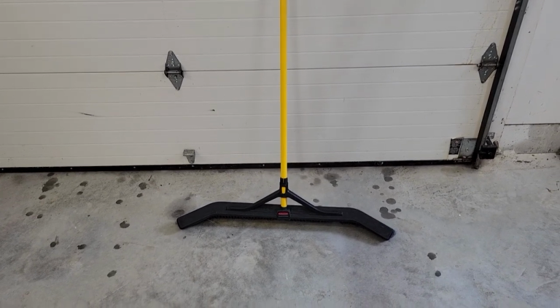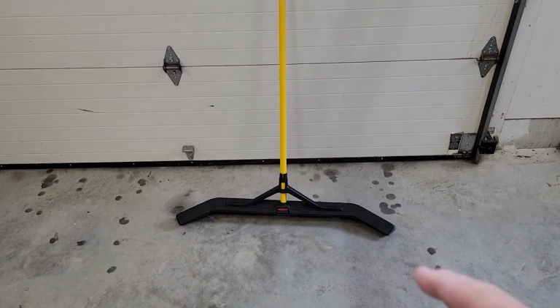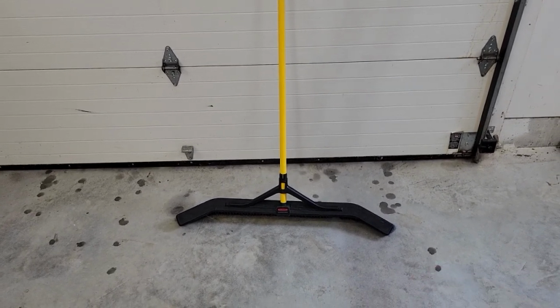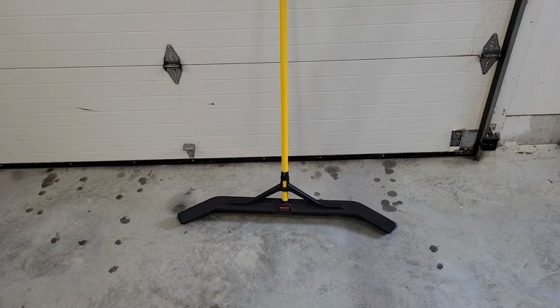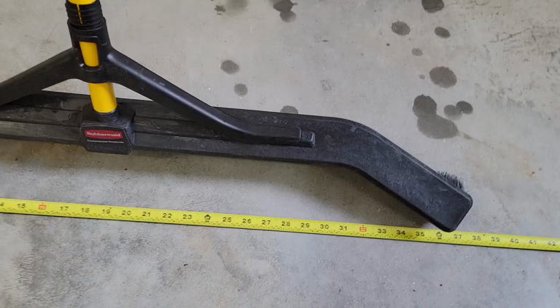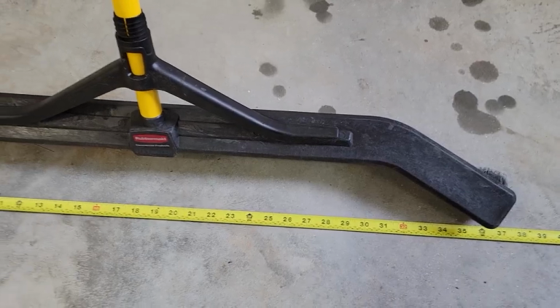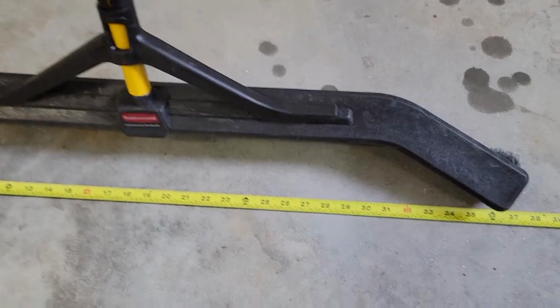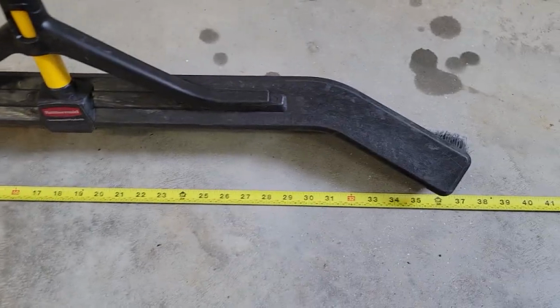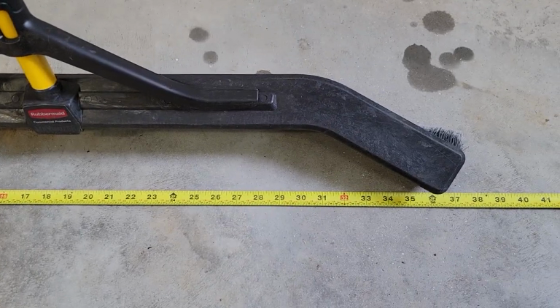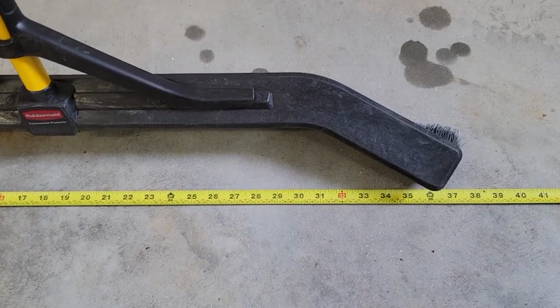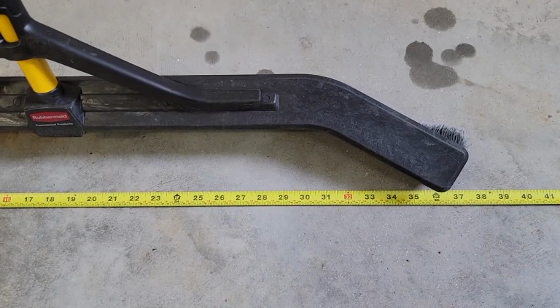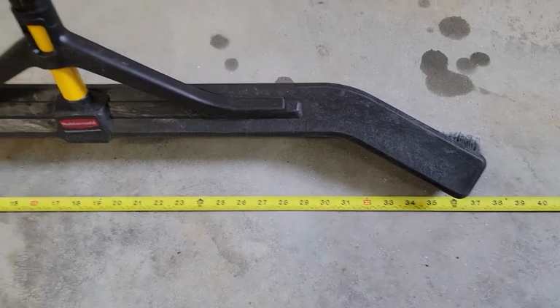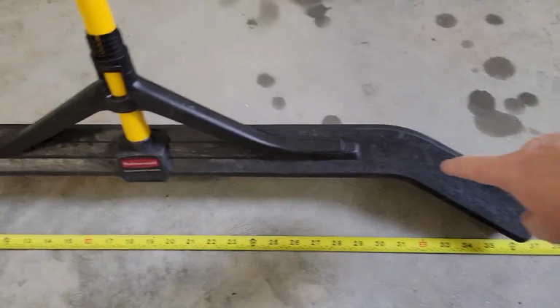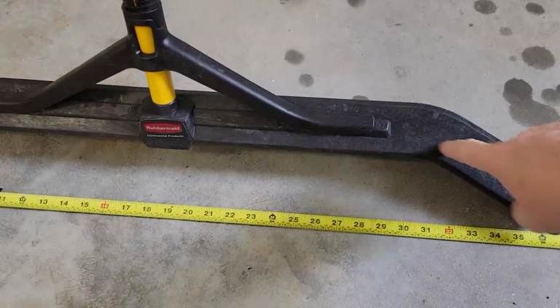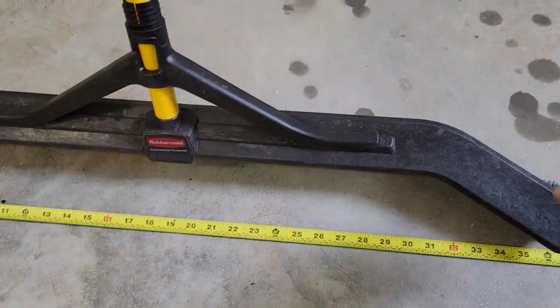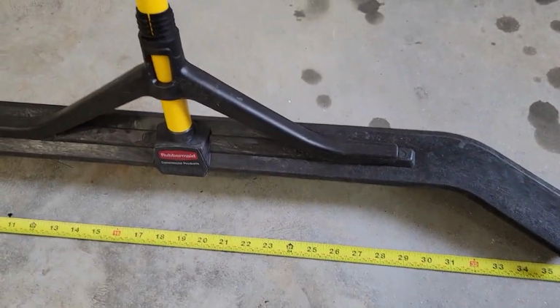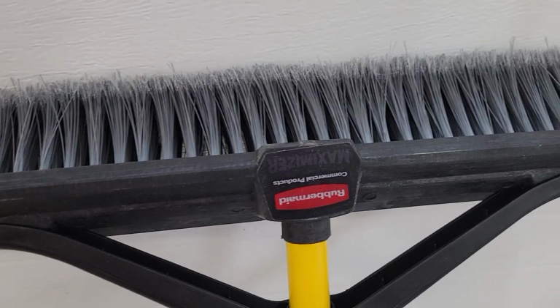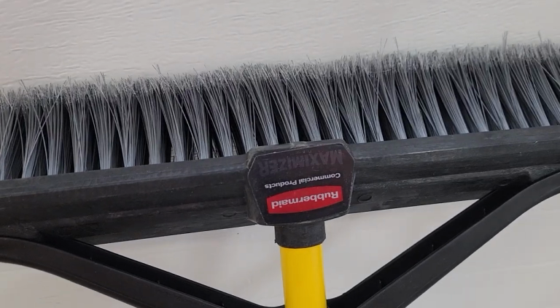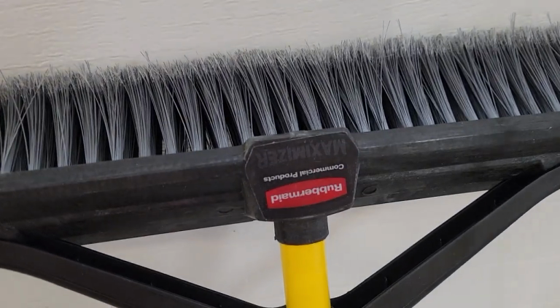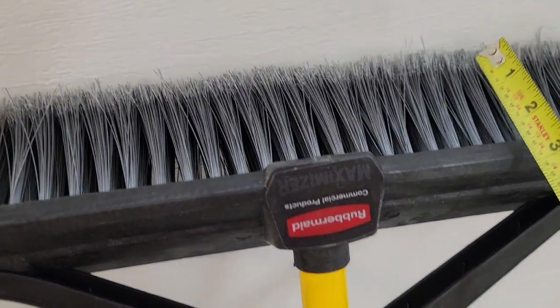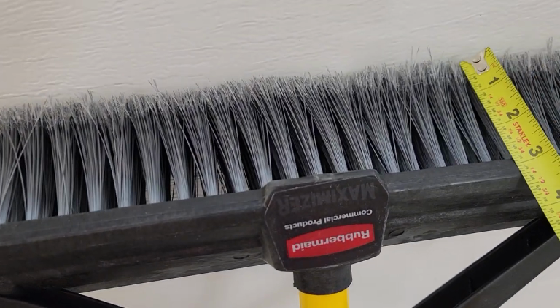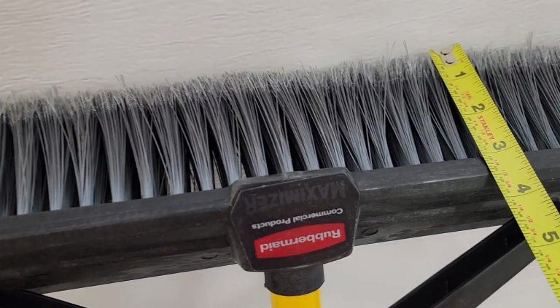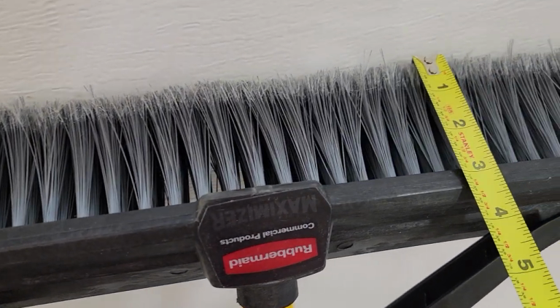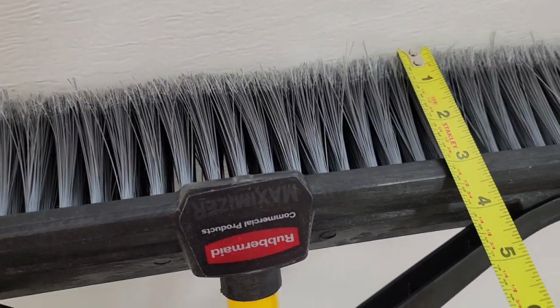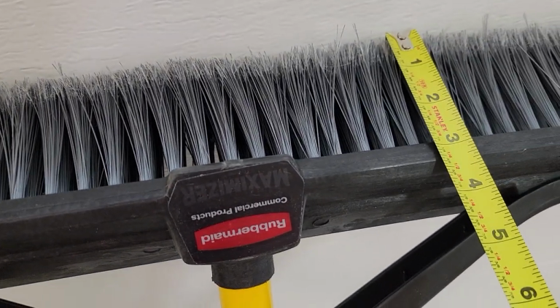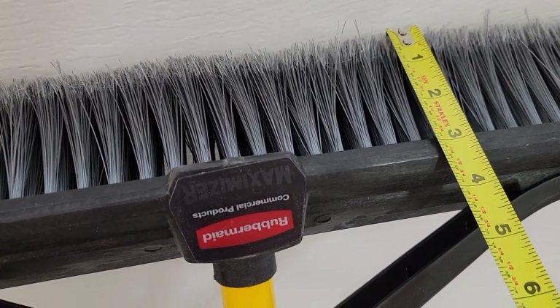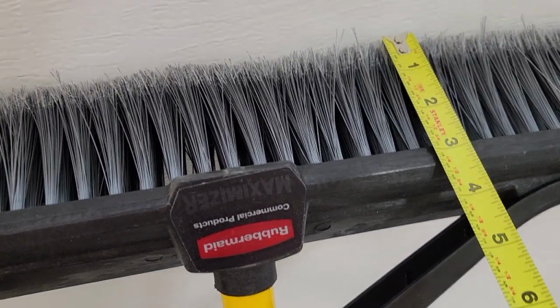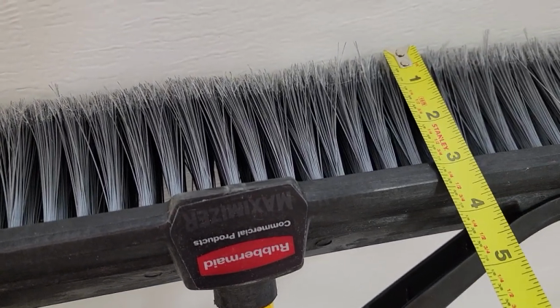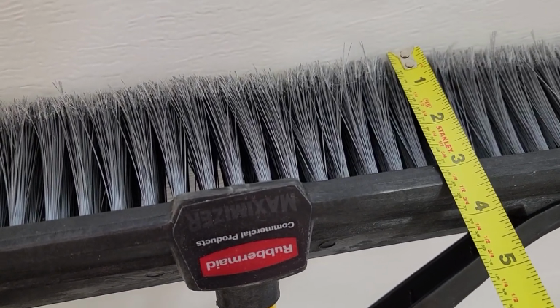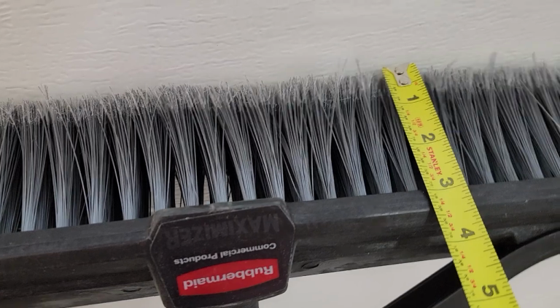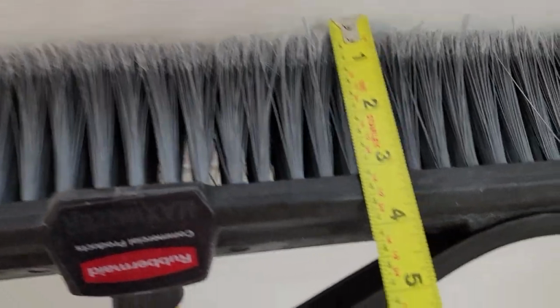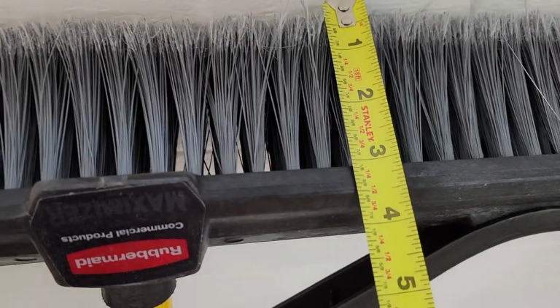It's got a really wide head on it. Left to right, it is right around 36 inches. The bristles are angled and they're soft, right around almost 3 inches — 2 and 3 quarters in length.